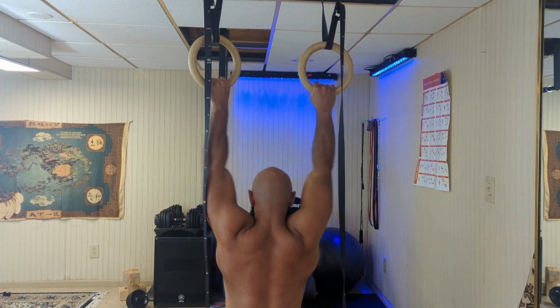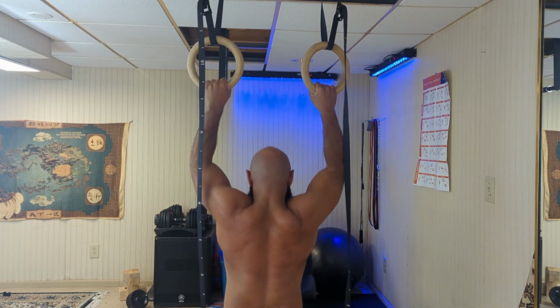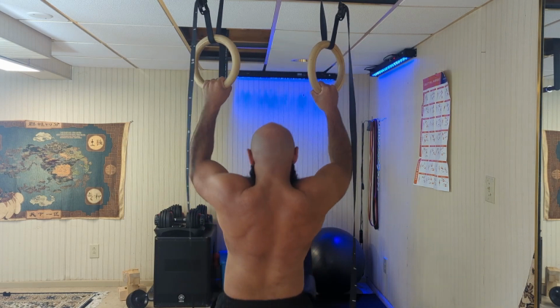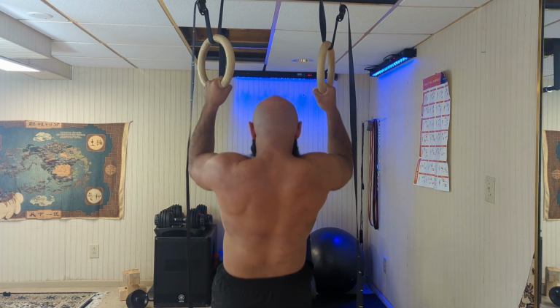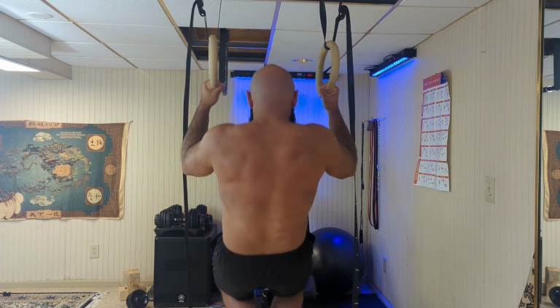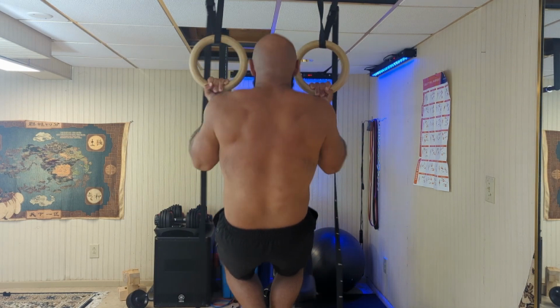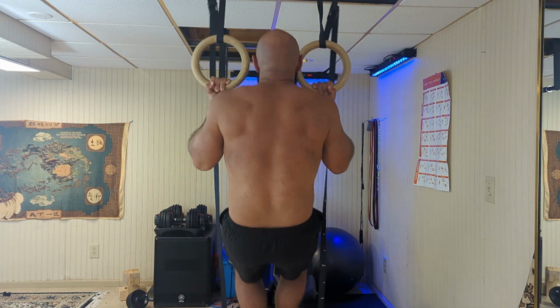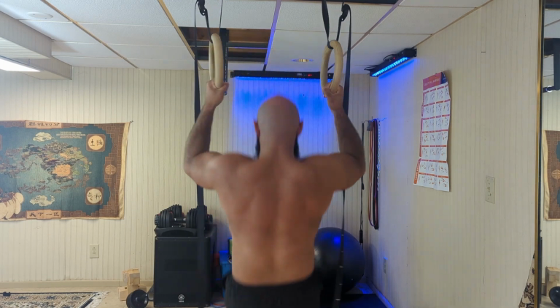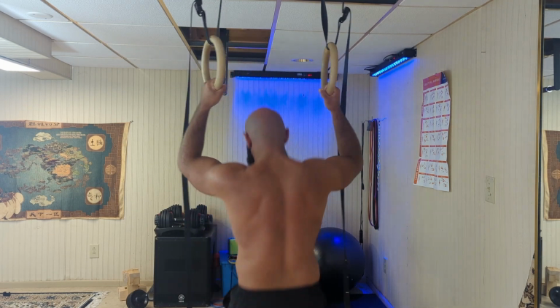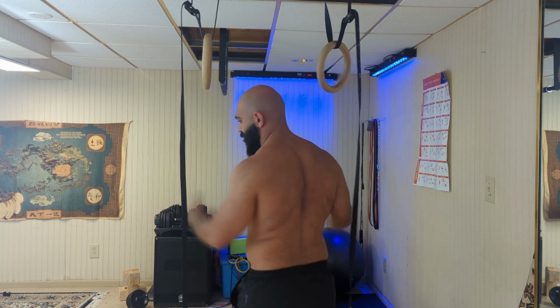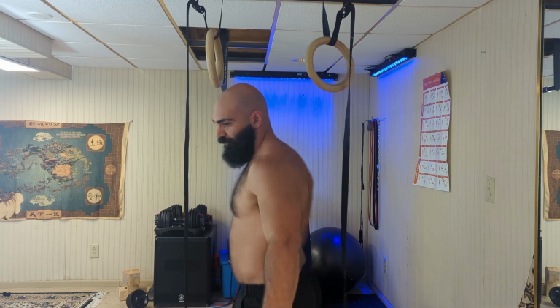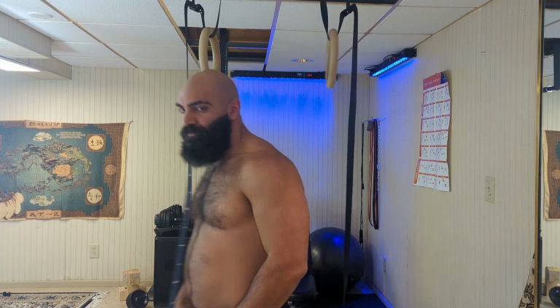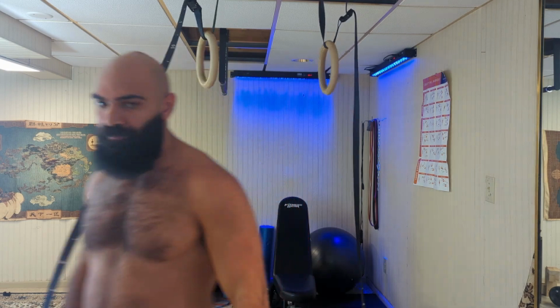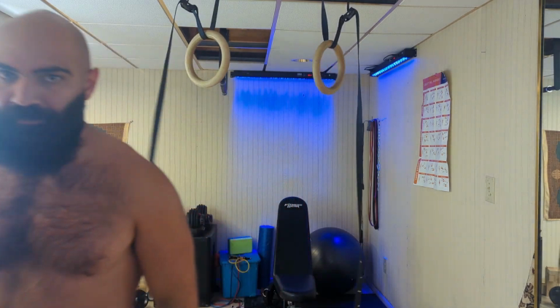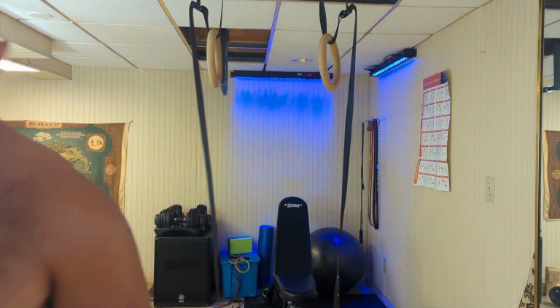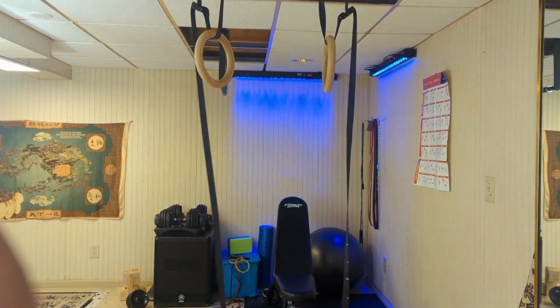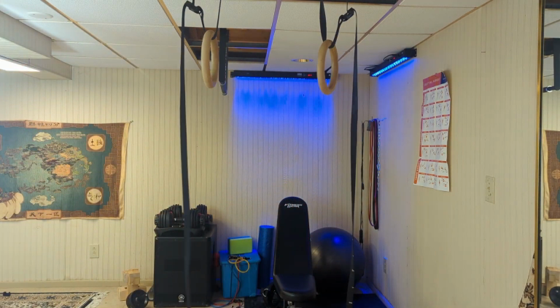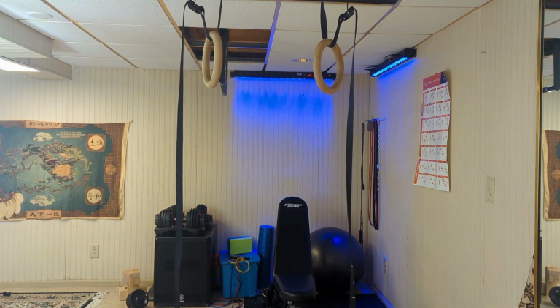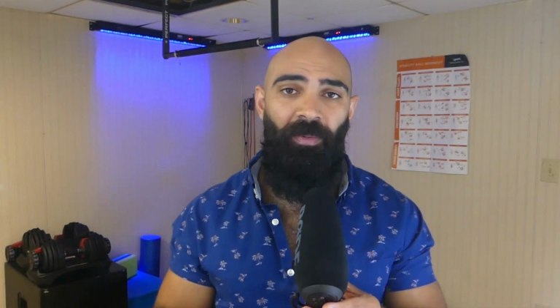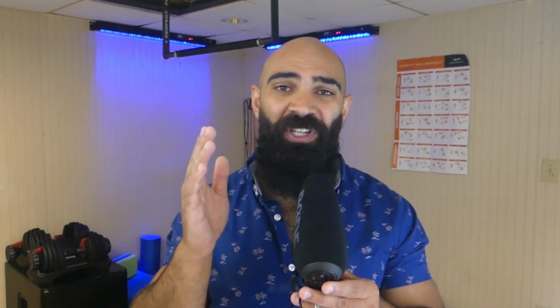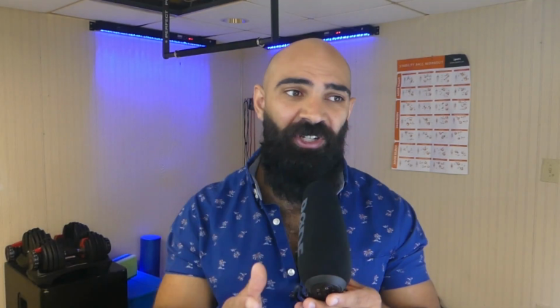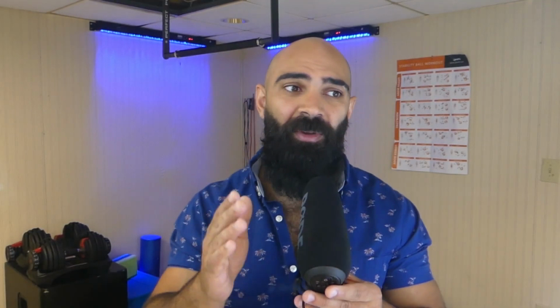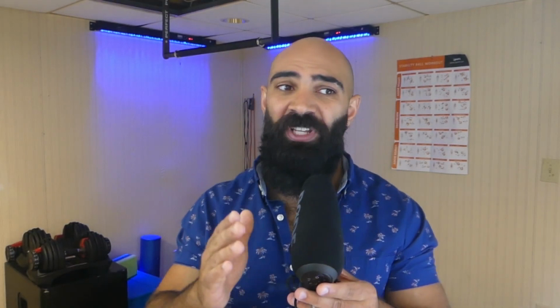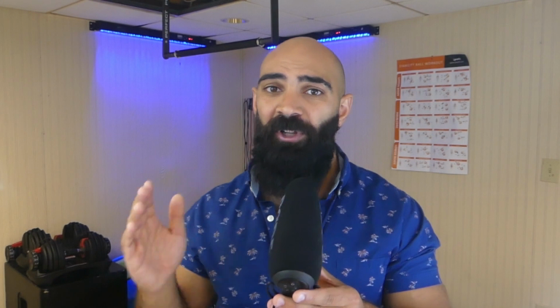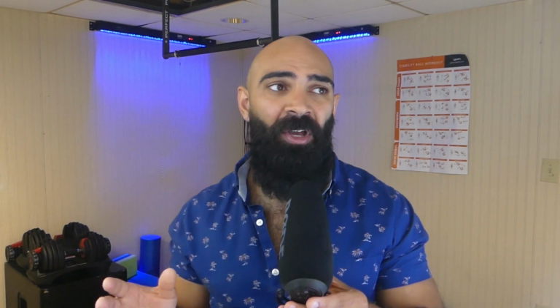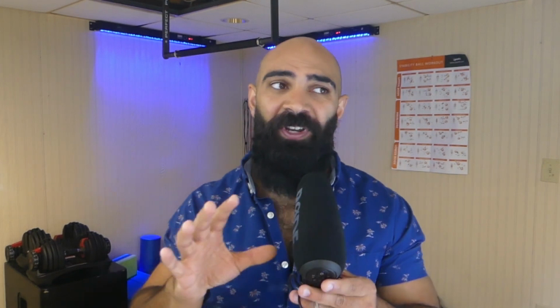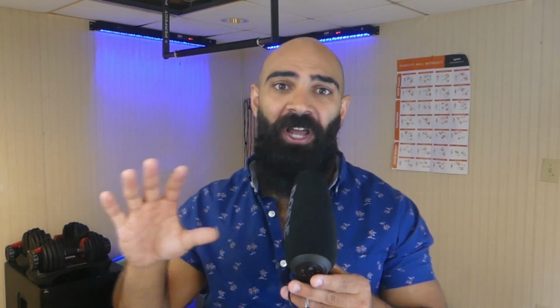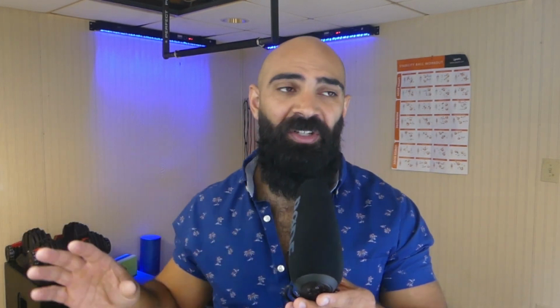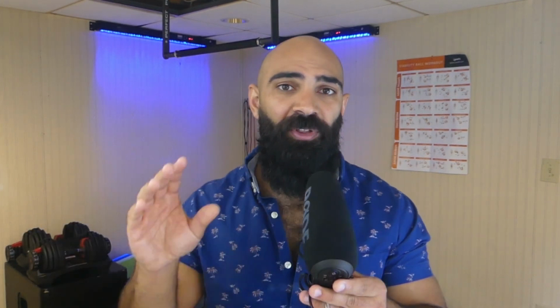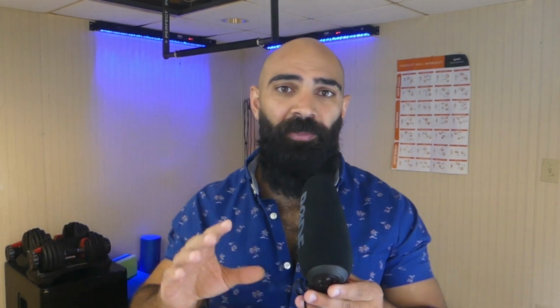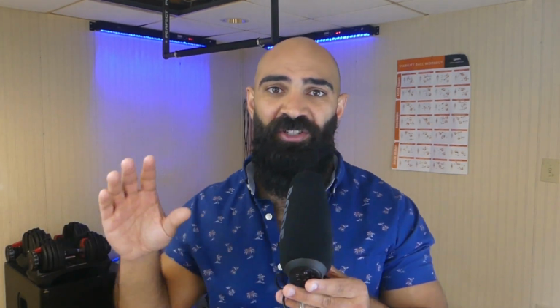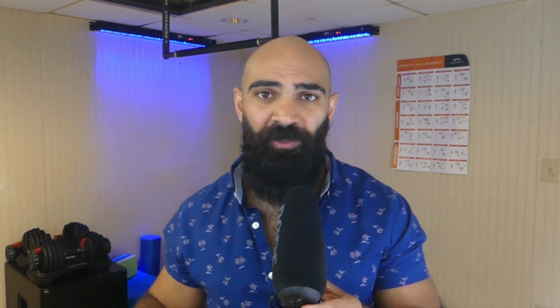Both pull-ups and chin-ups have a great place in your exercise routine, and I would say it is wise to rotate them in your program from time to time. Maybe one week have chin-ups, maybe one week have pull-ups, or you can have full blocks of each.